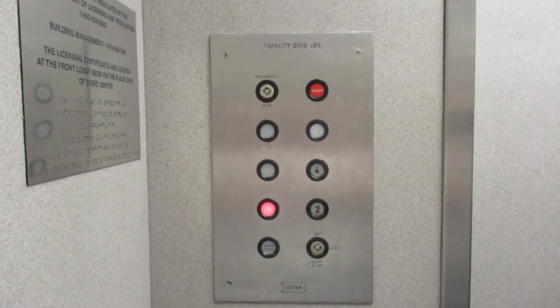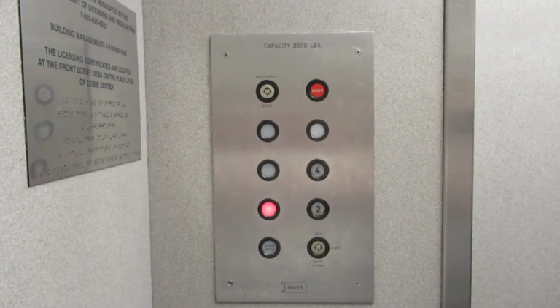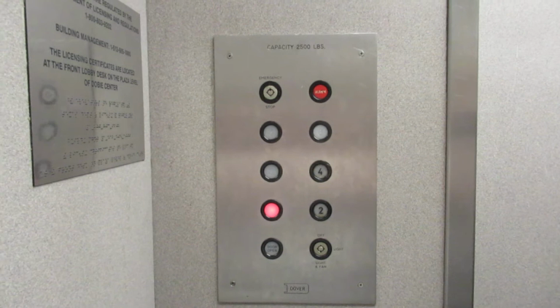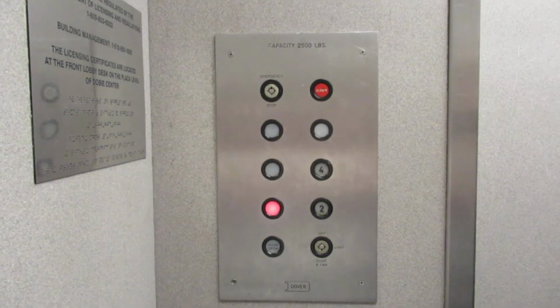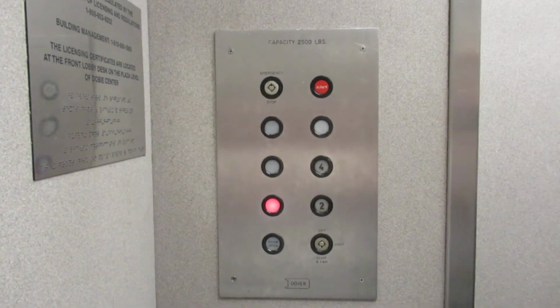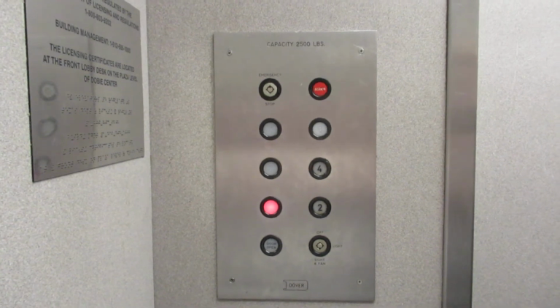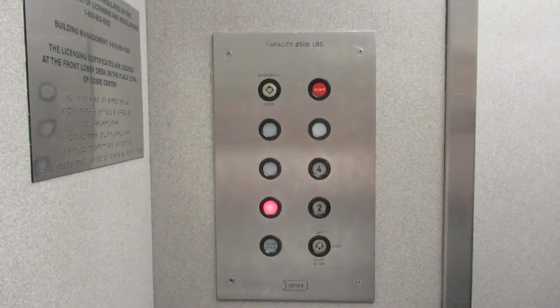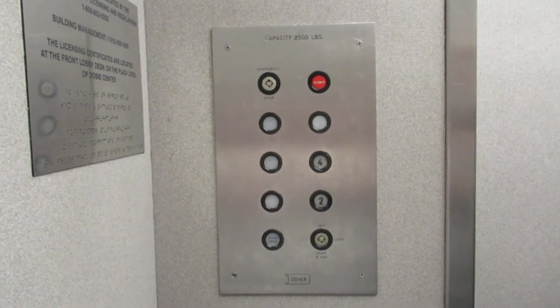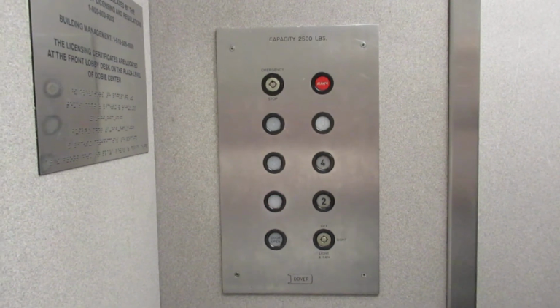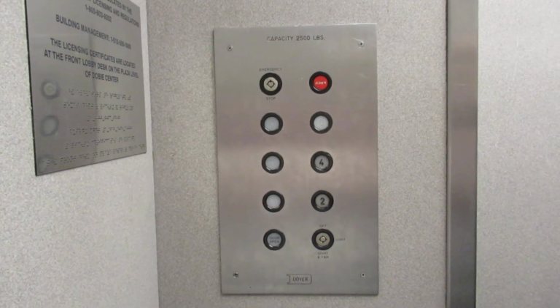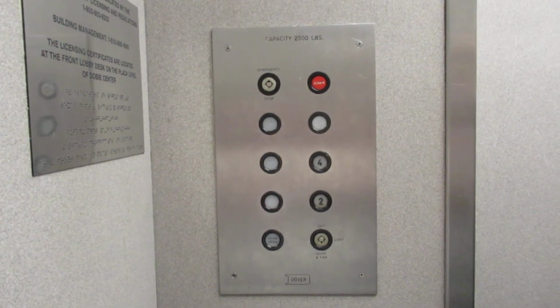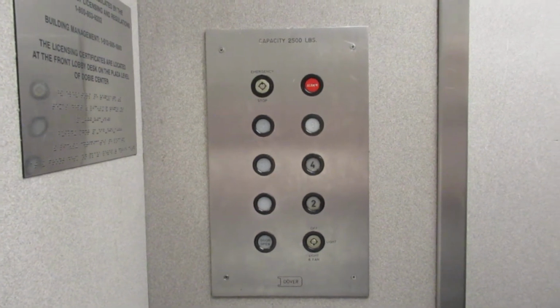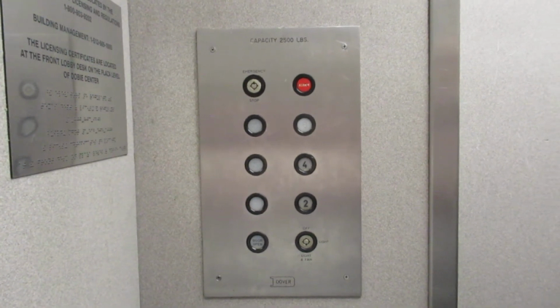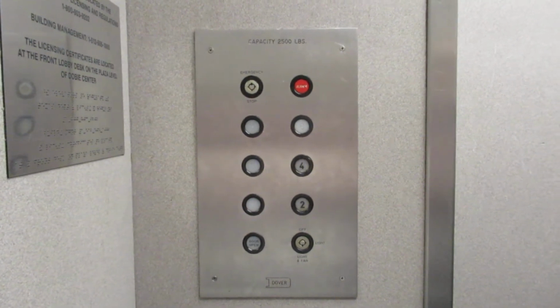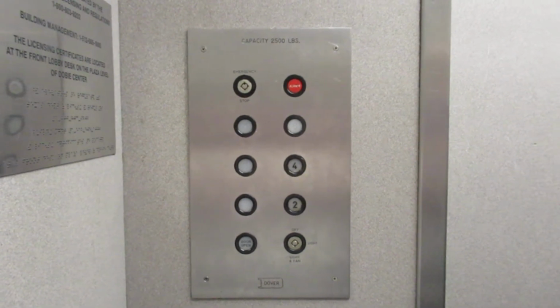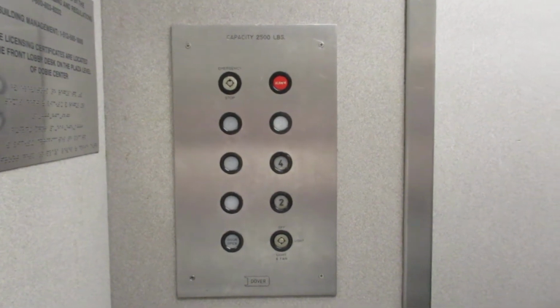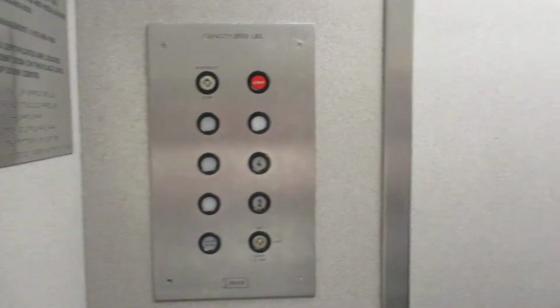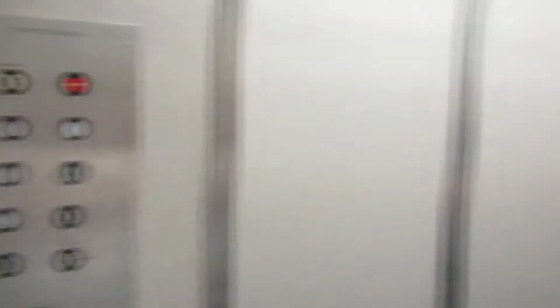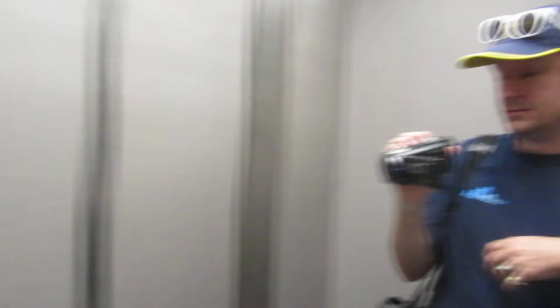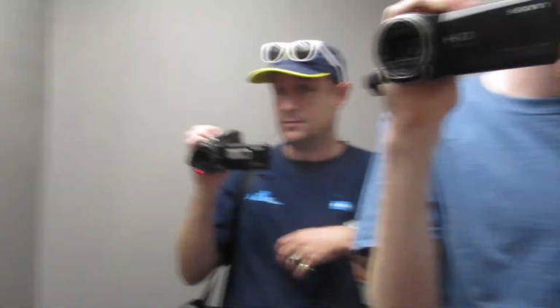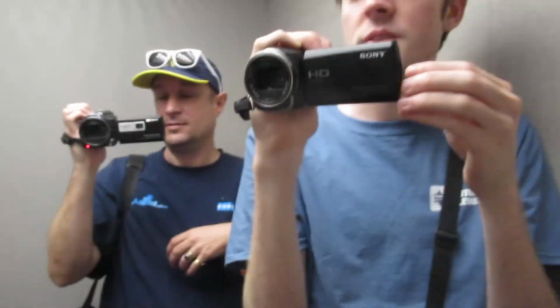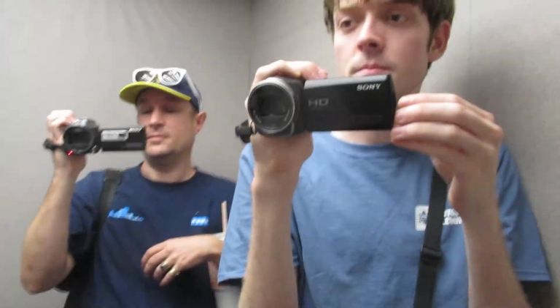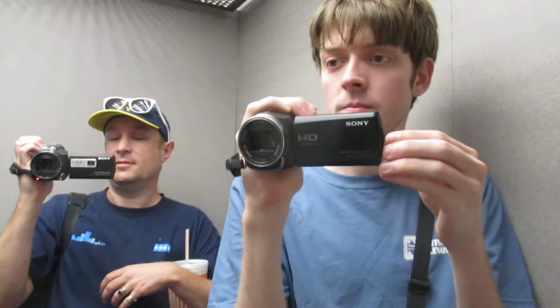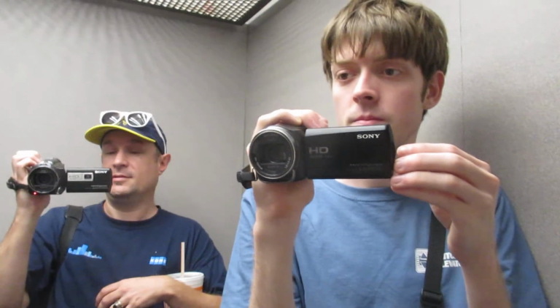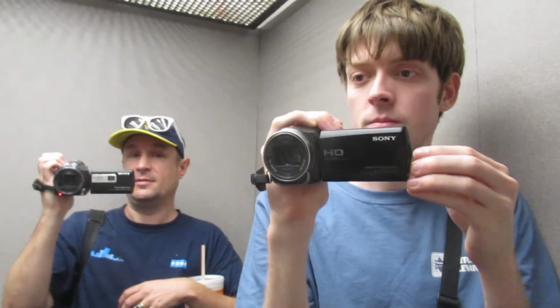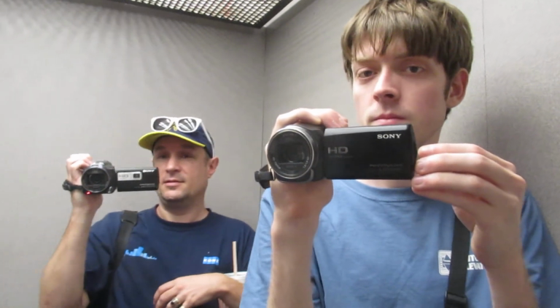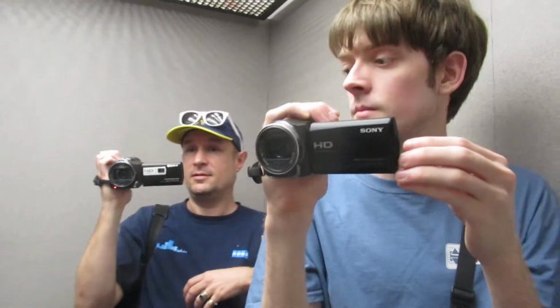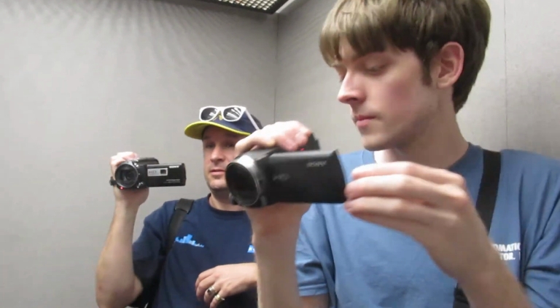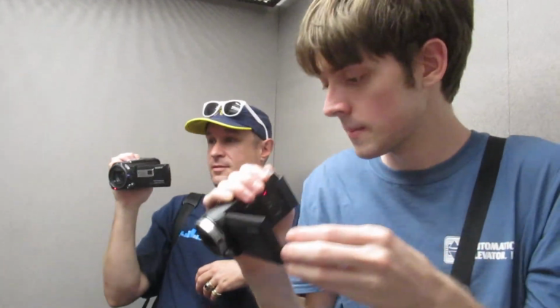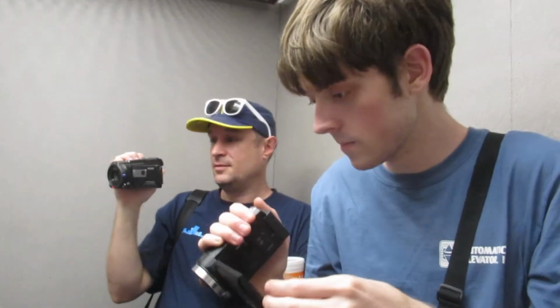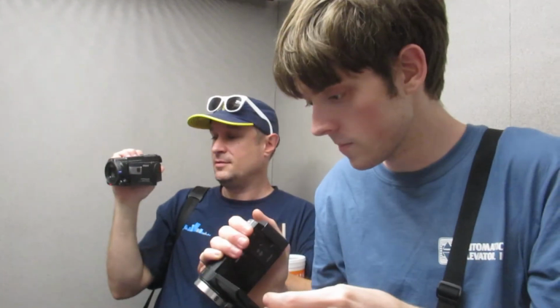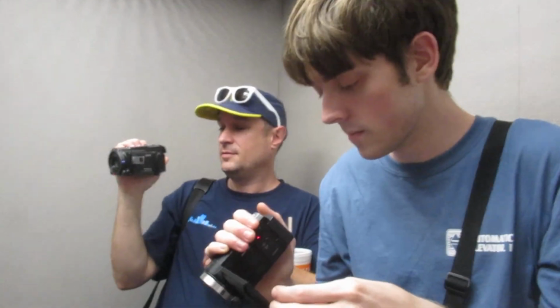Epco round handle line fixtures. I love those buttons. Yeah, they're nice. And there's Andrew and Jason.